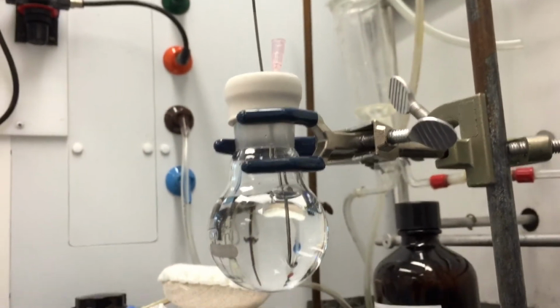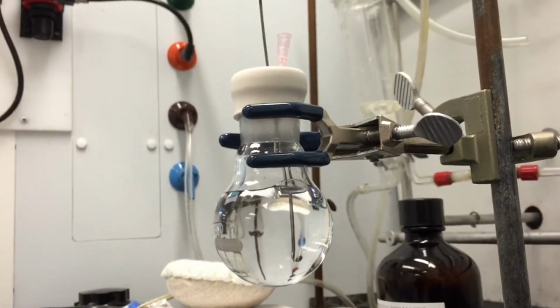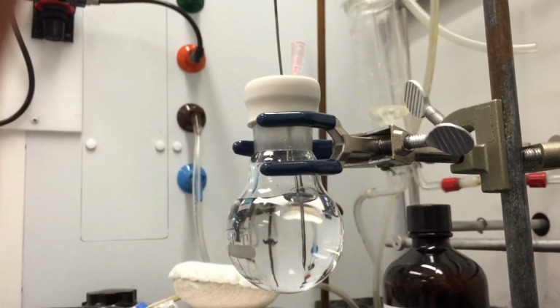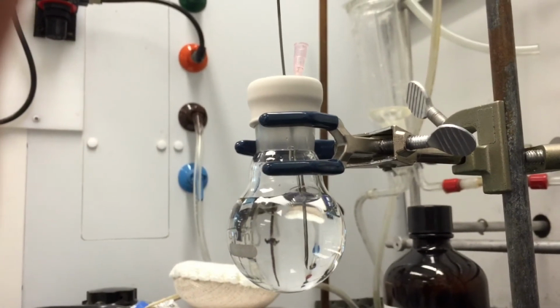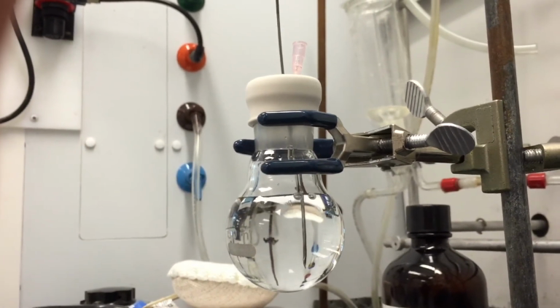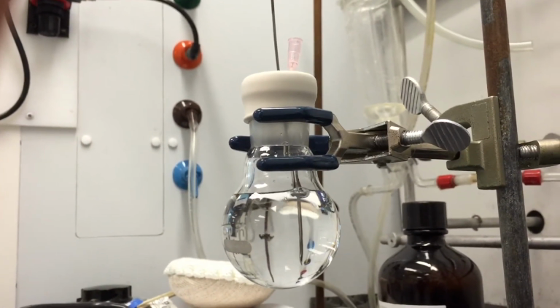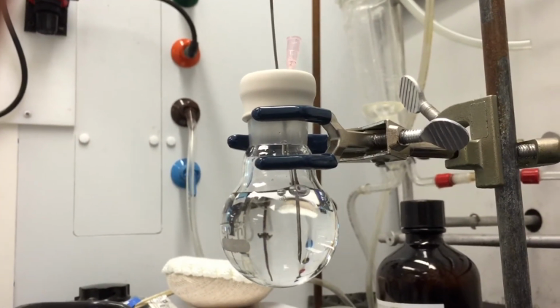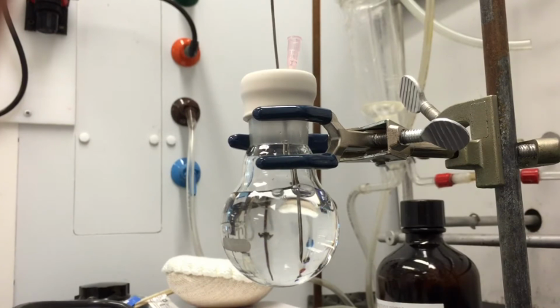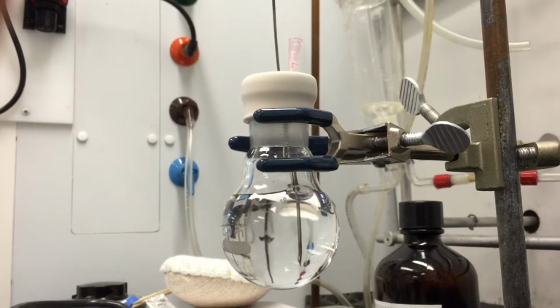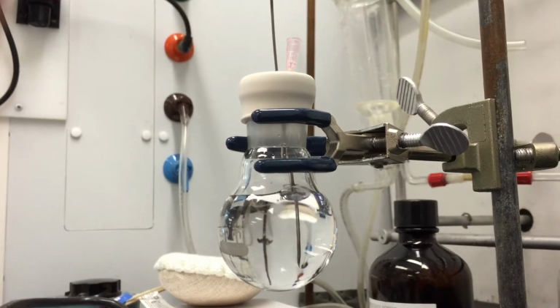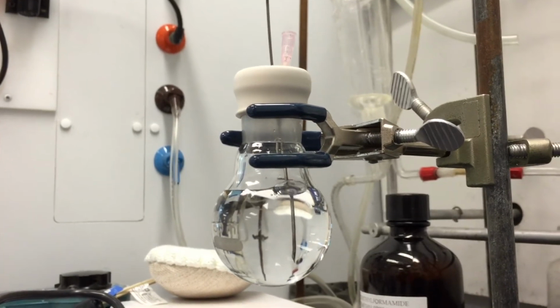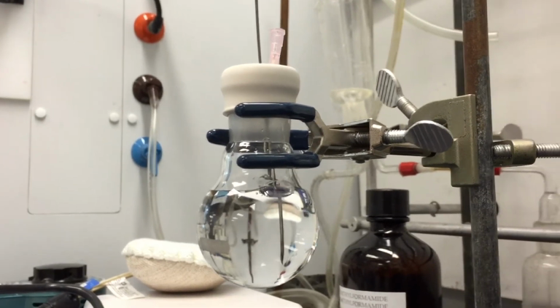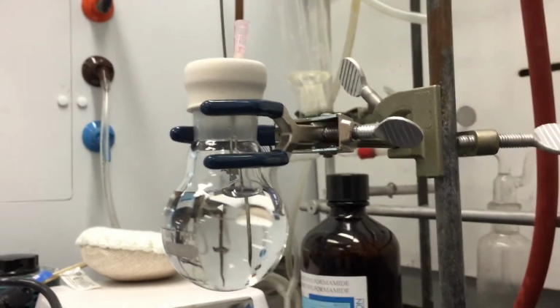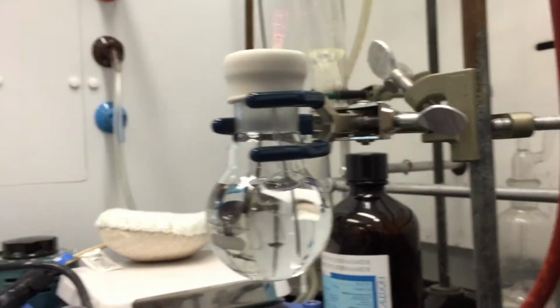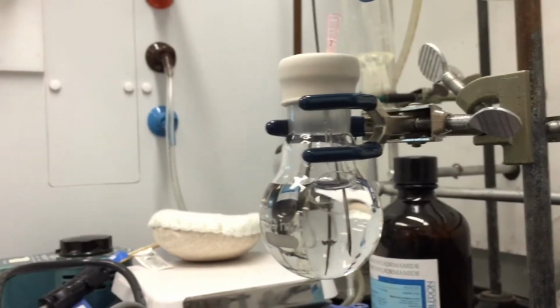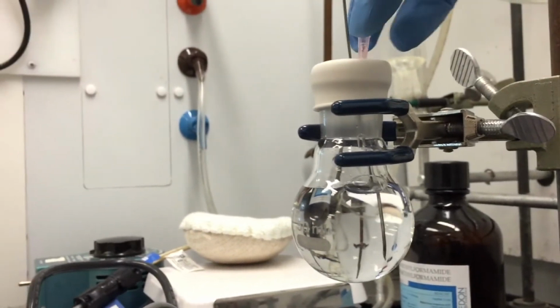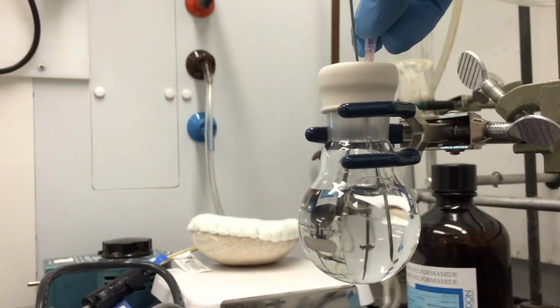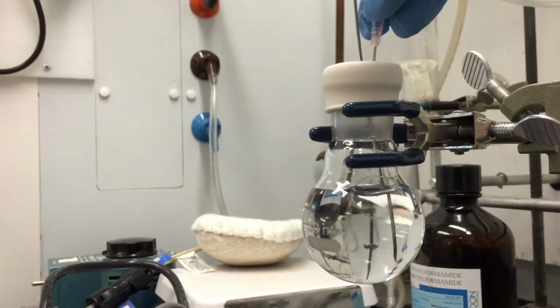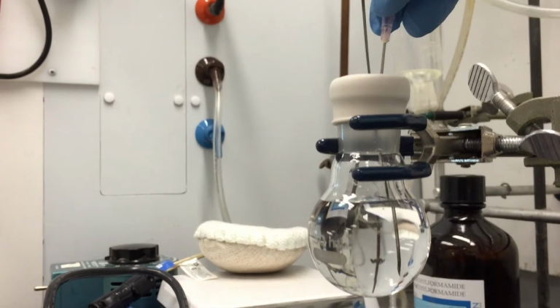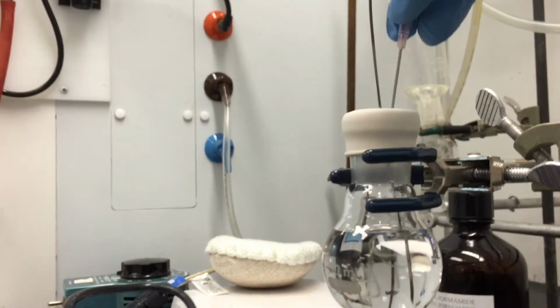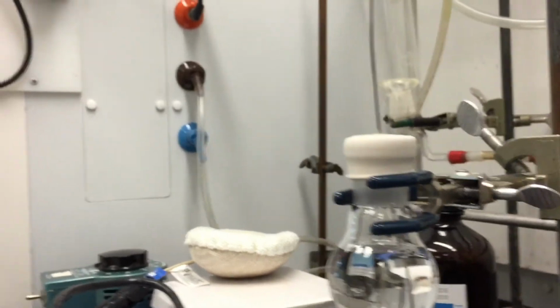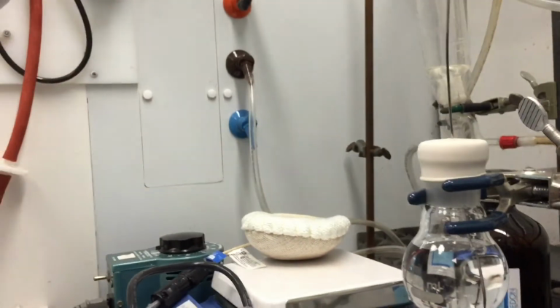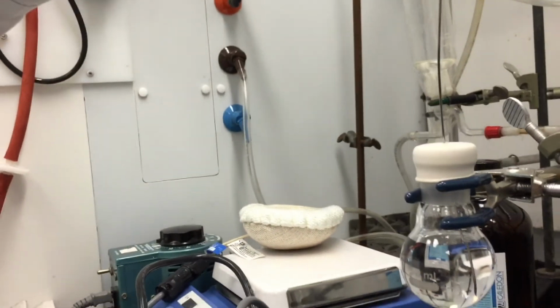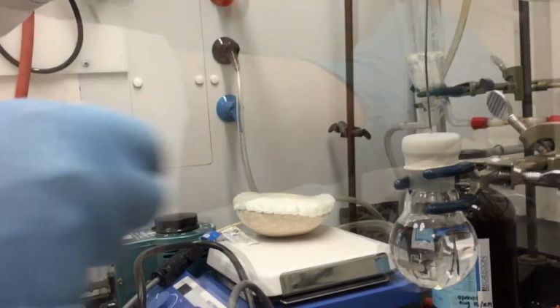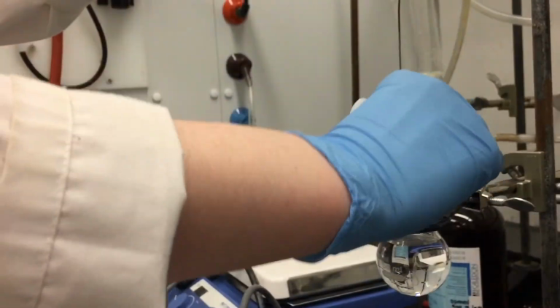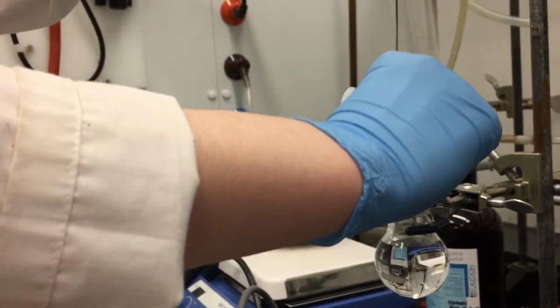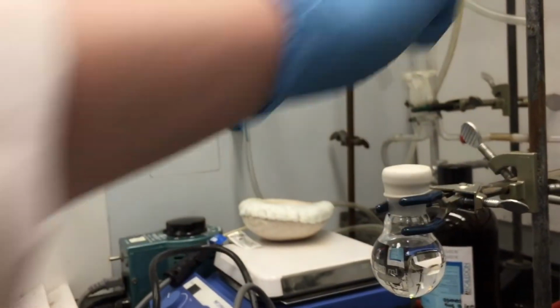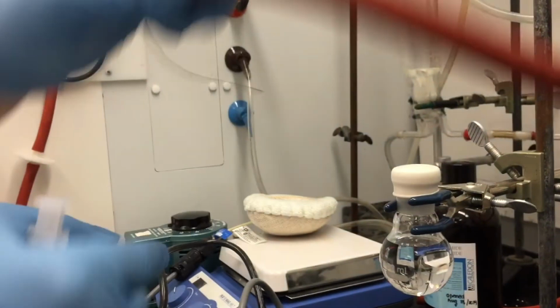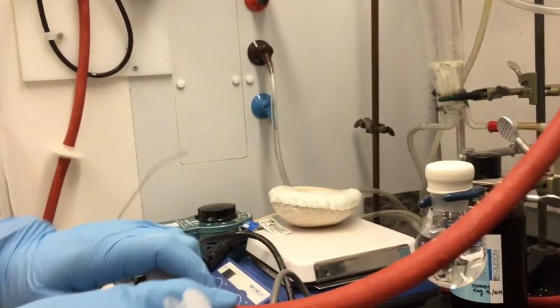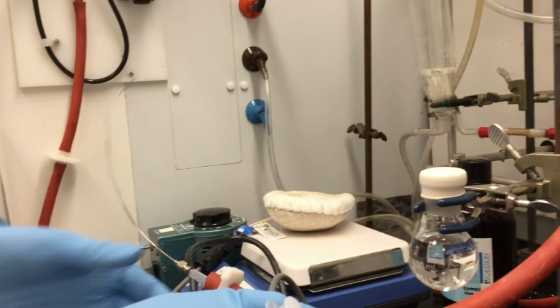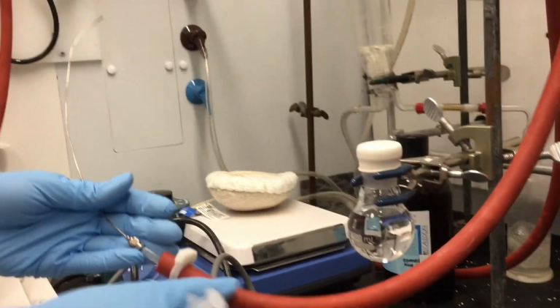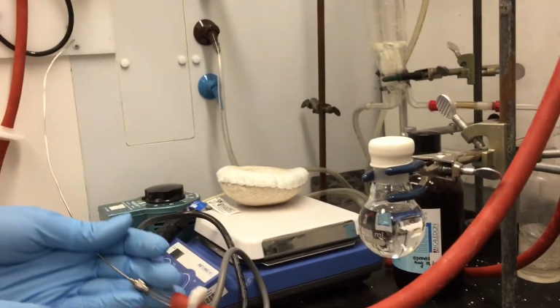You should degas your solvent for about 20 to 30 minutes before it's ready to use. Once it's ready to use, all you're going to do is remove this needle first. Now it's back to a closed system — you remove your needle and now you have your degassed solution.